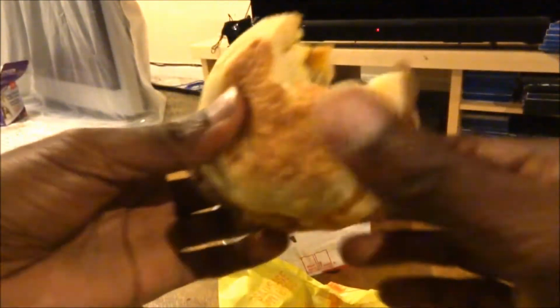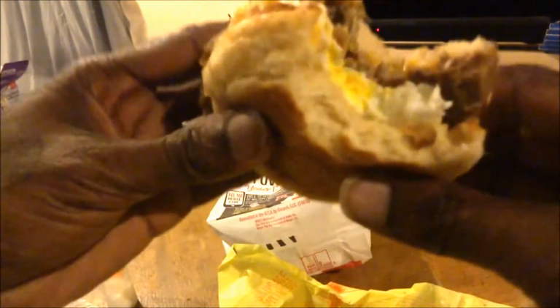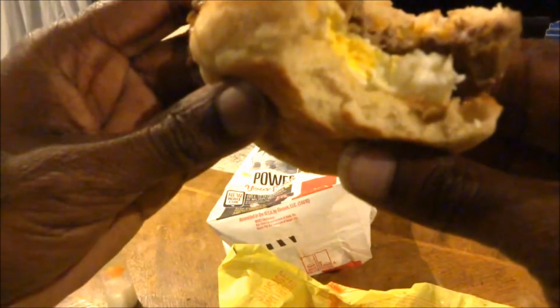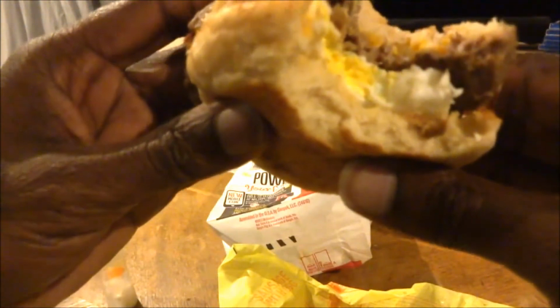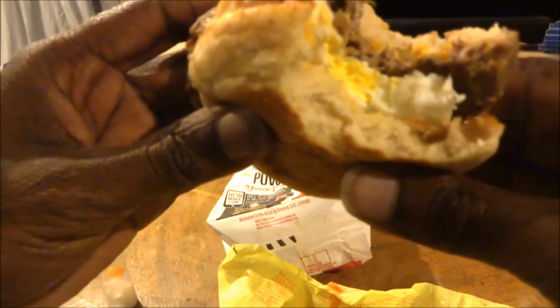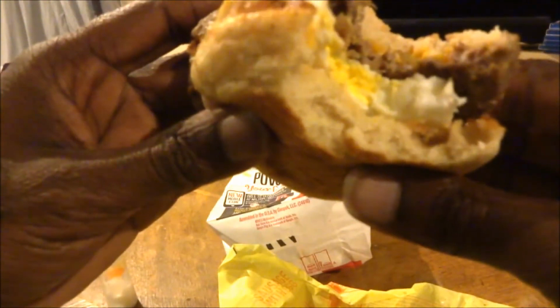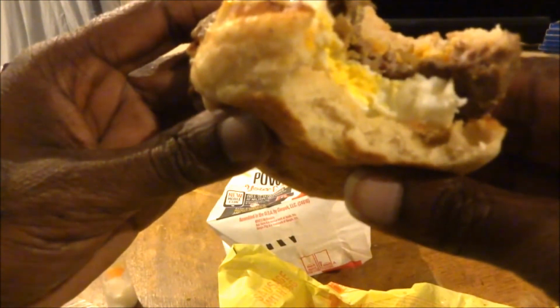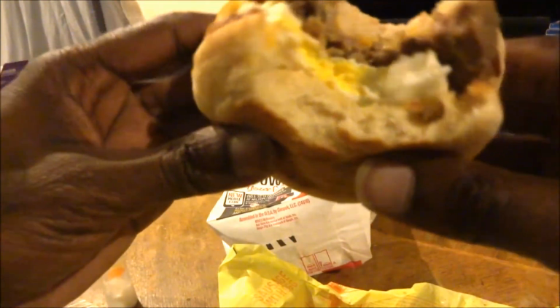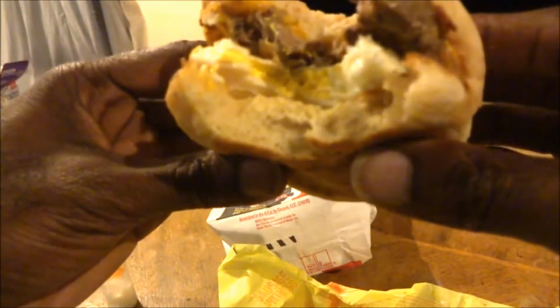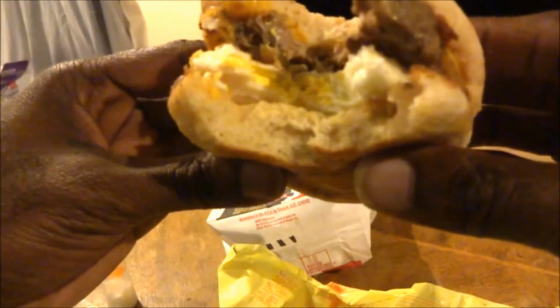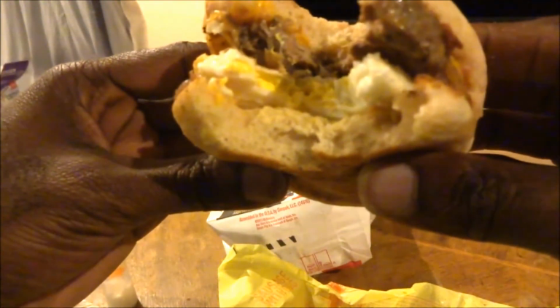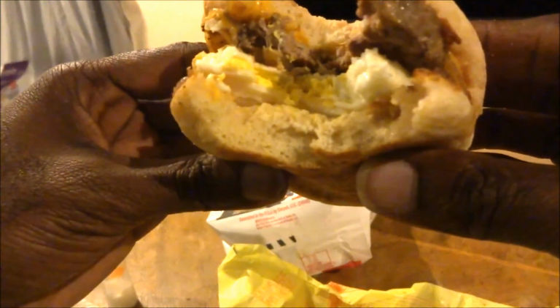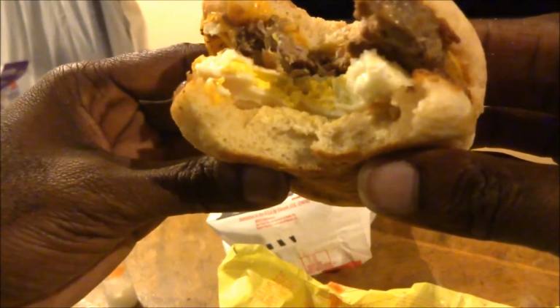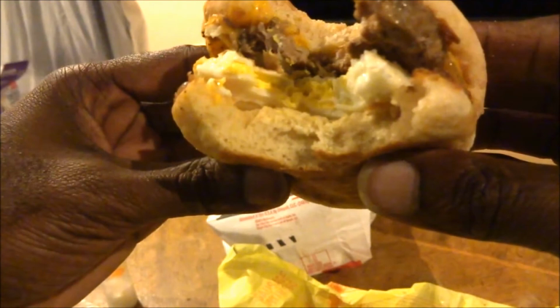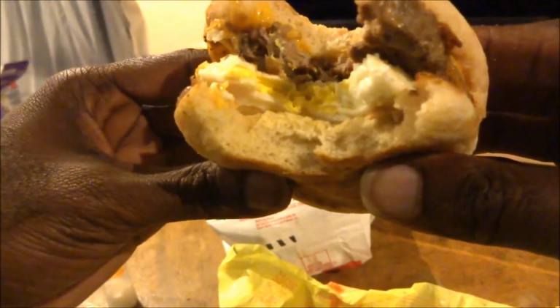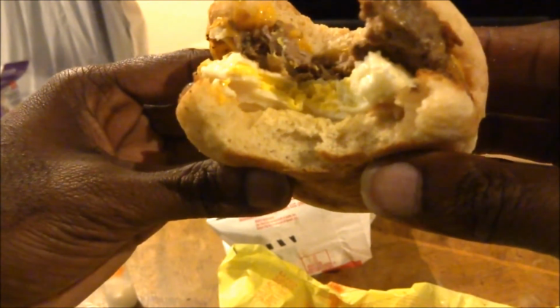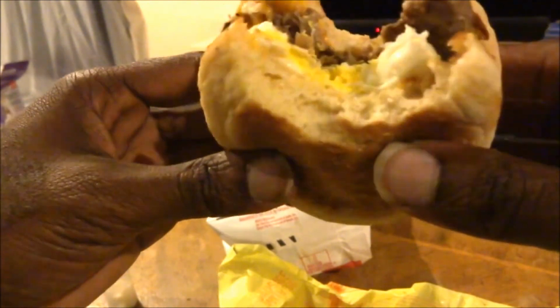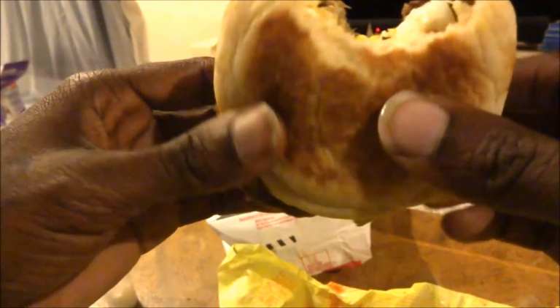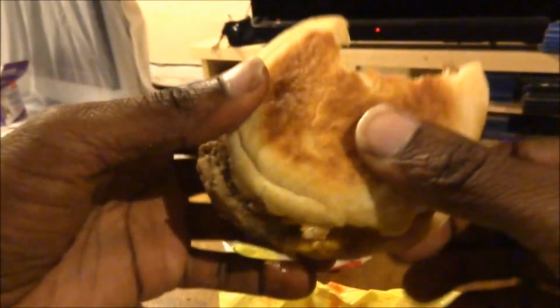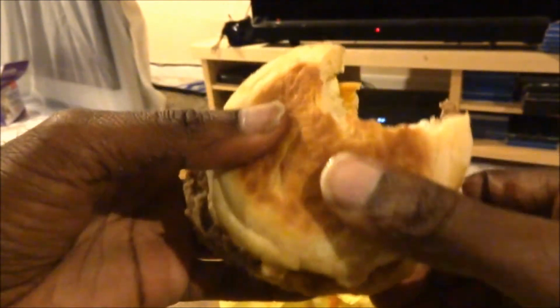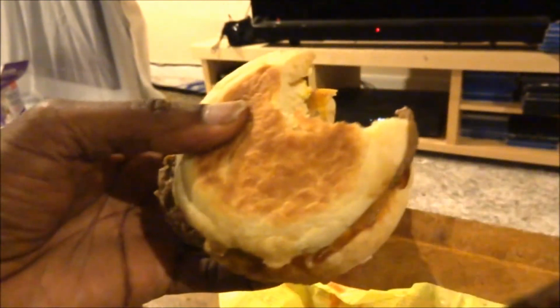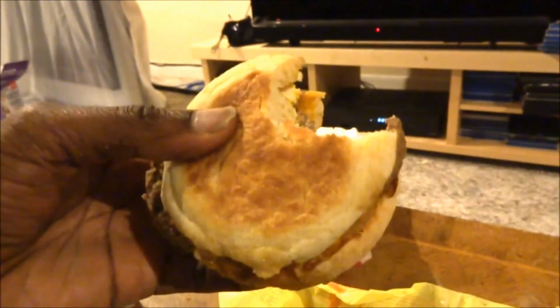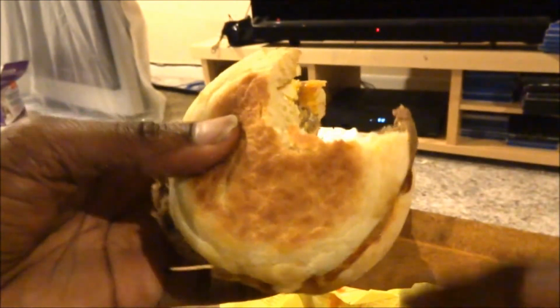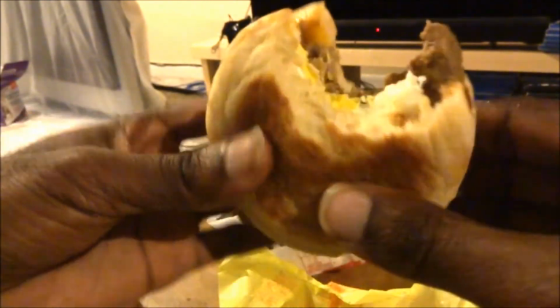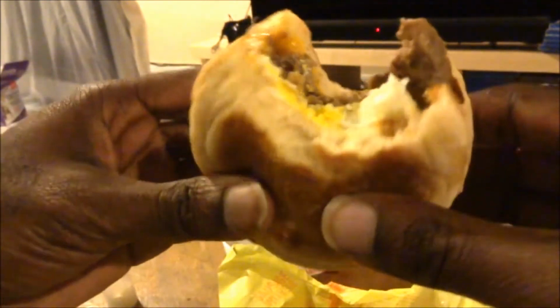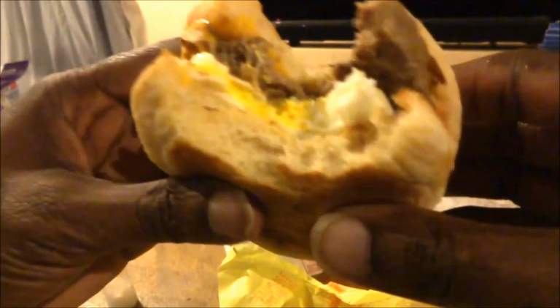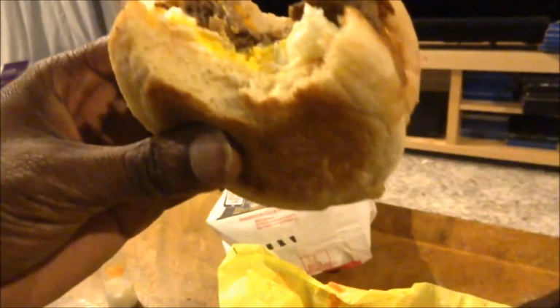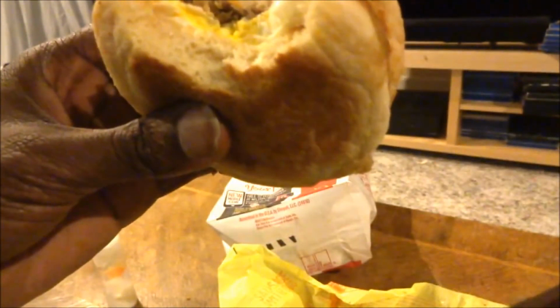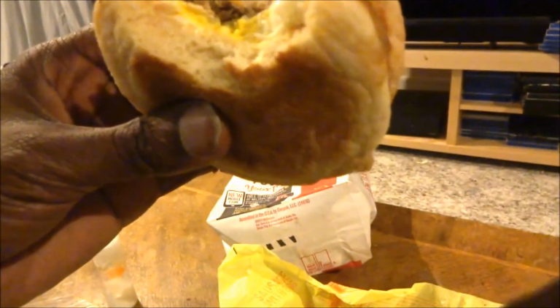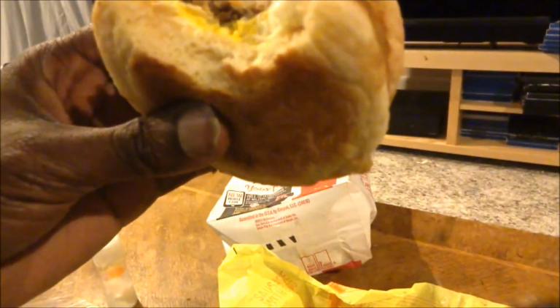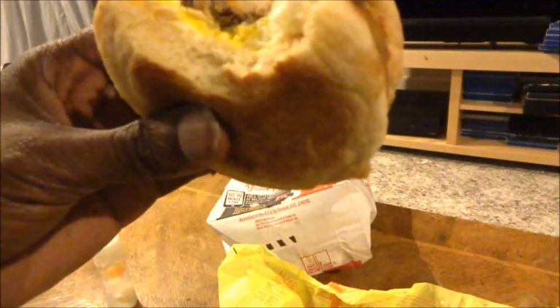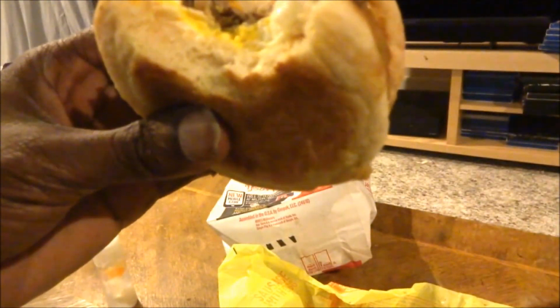This is my first time trying this meal. I just decided to grab it and see what it does. Anyway, this is MHB71, I'm just gonna finish this up.